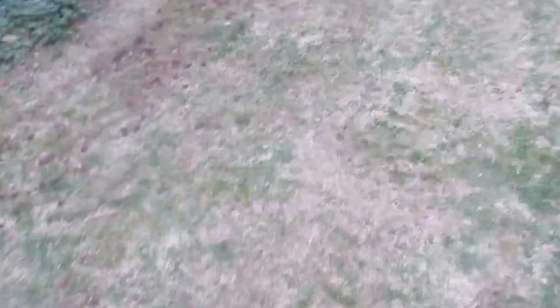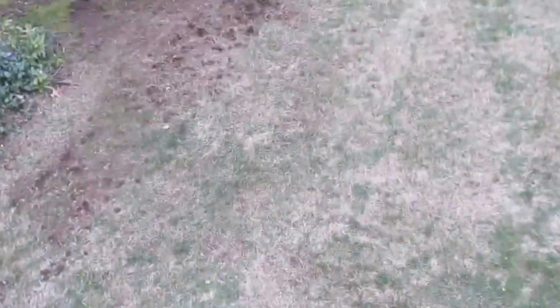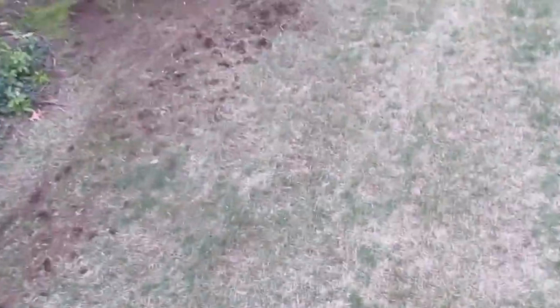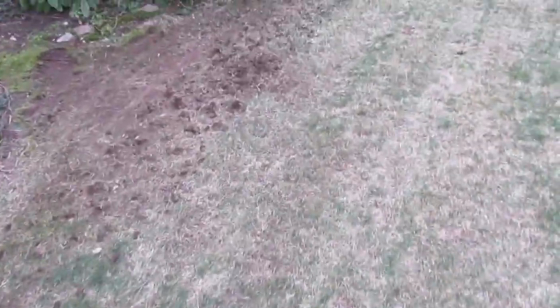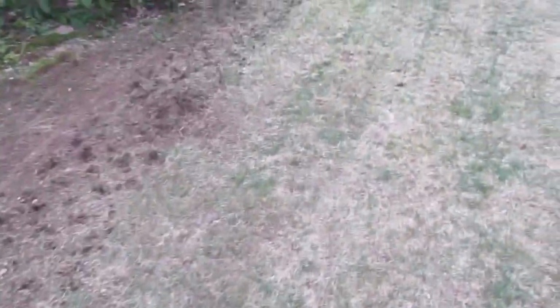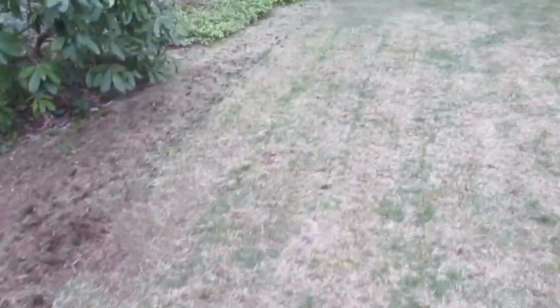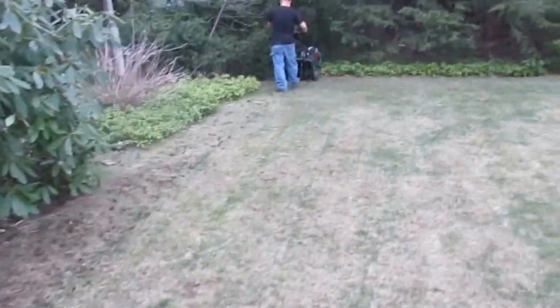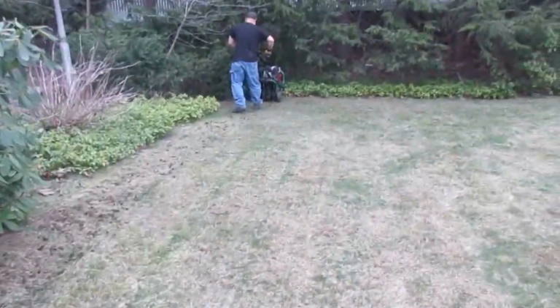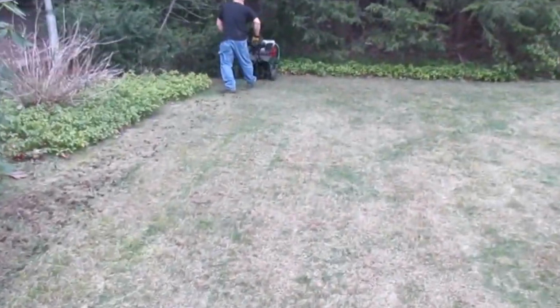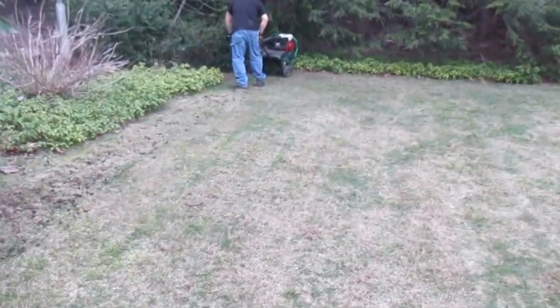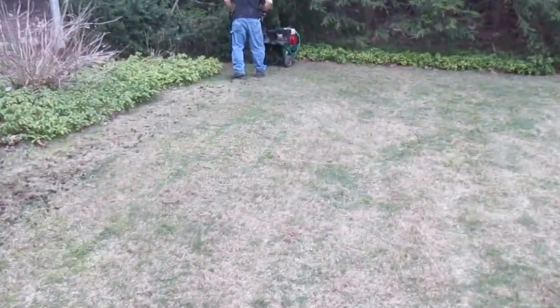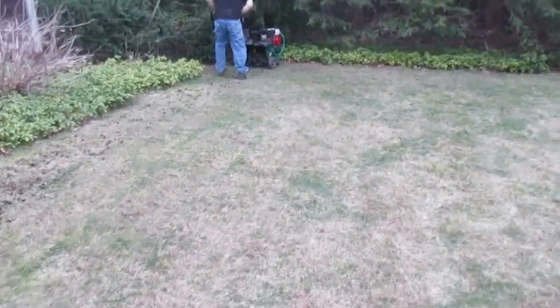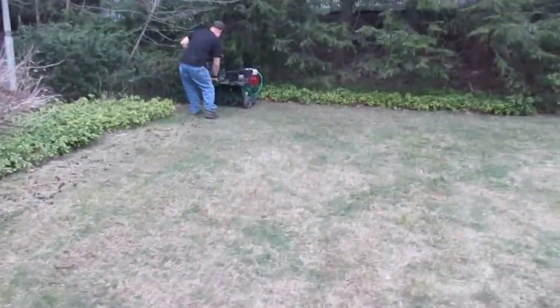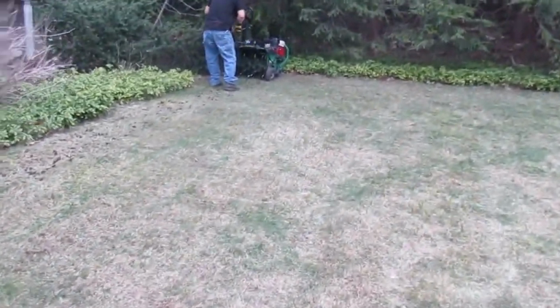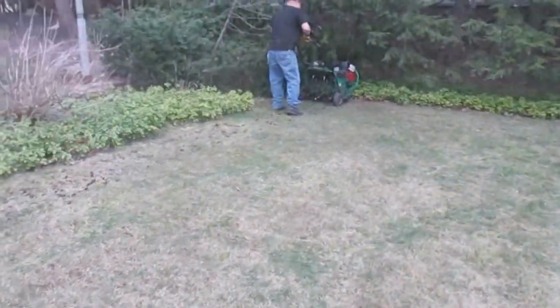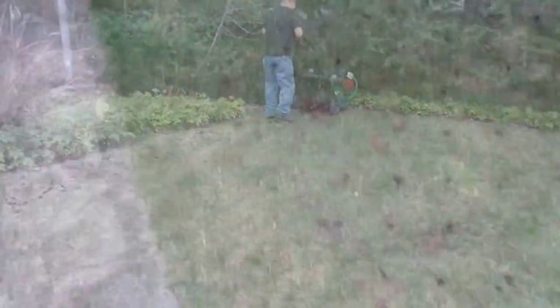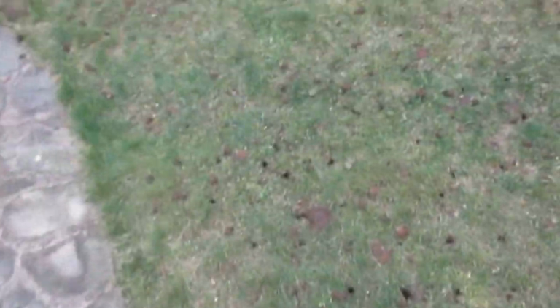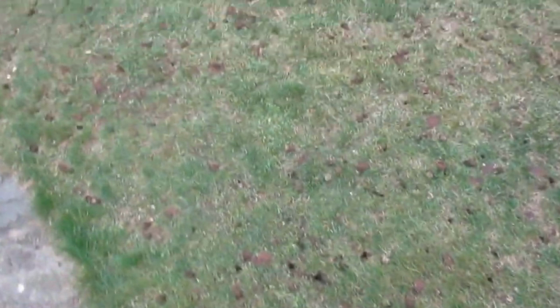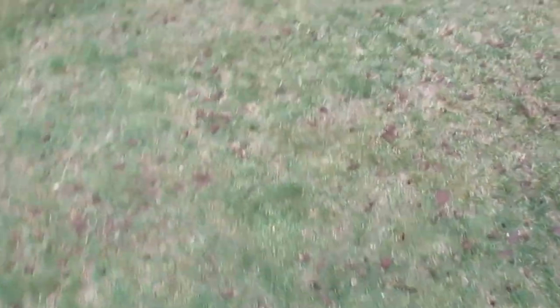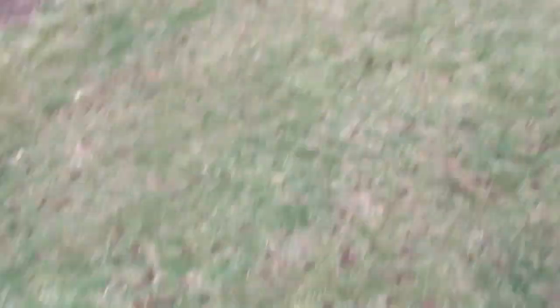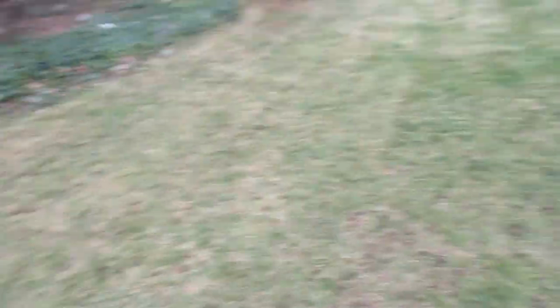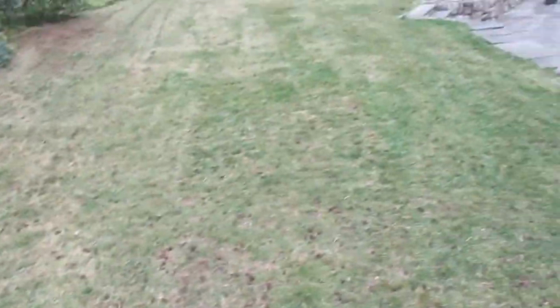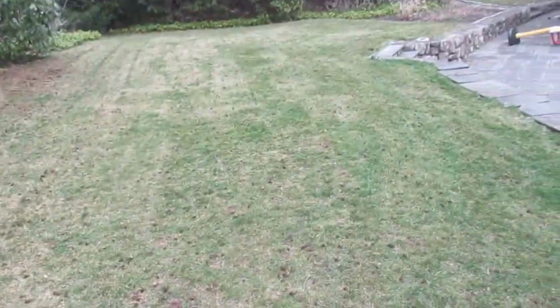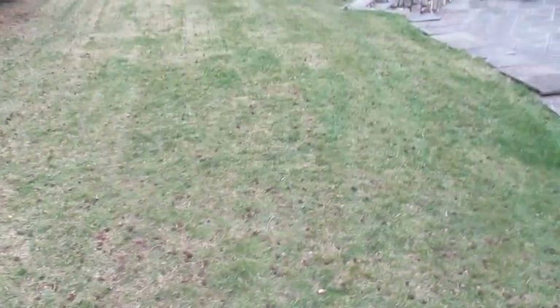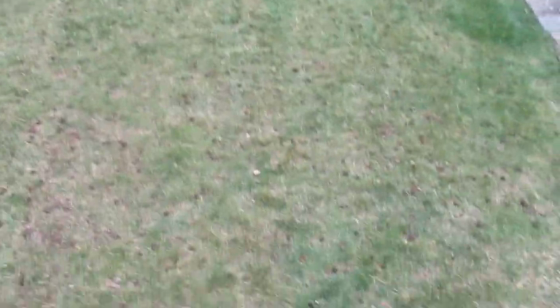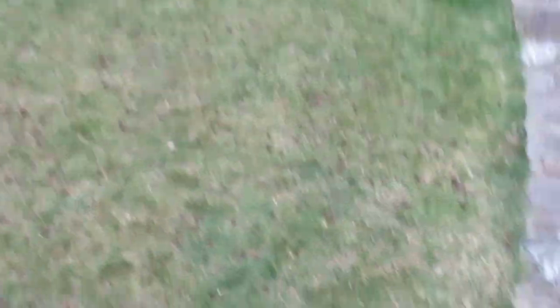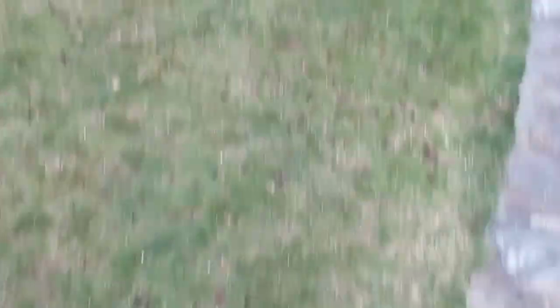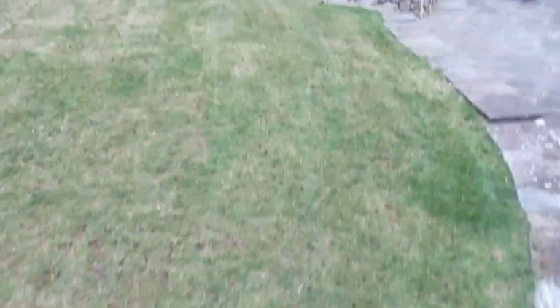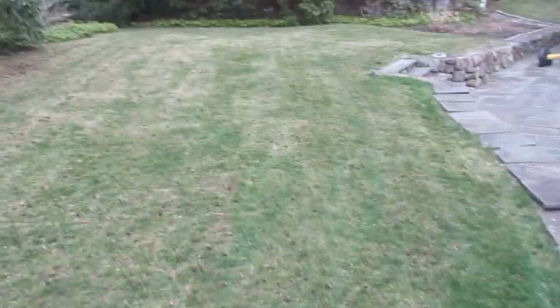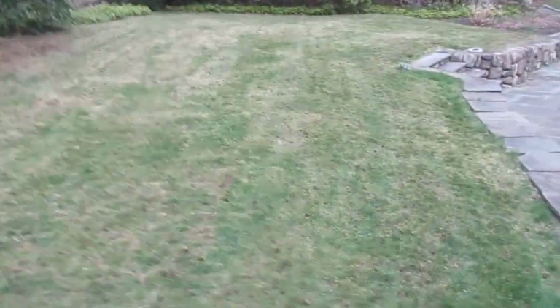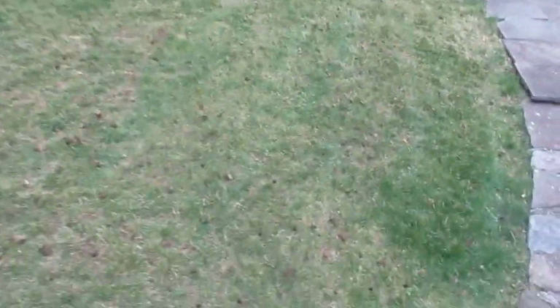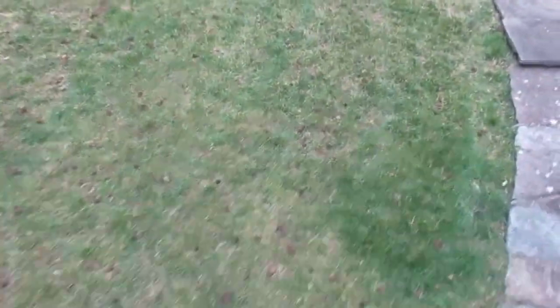Now we're aerating. Alright, the aerating is done back here. Looks like a bunch of little goose poops.